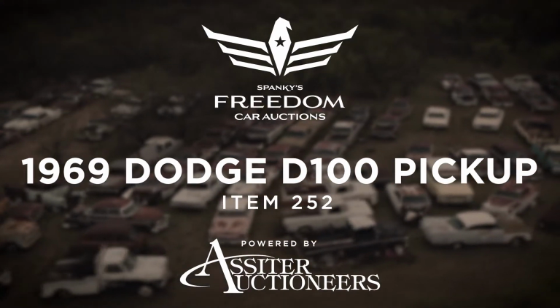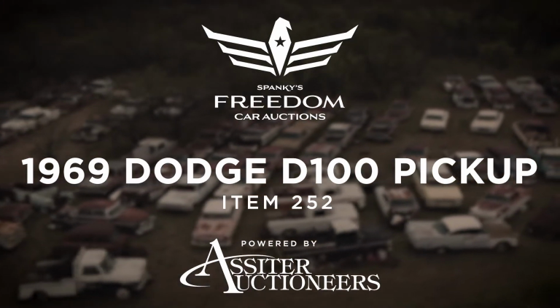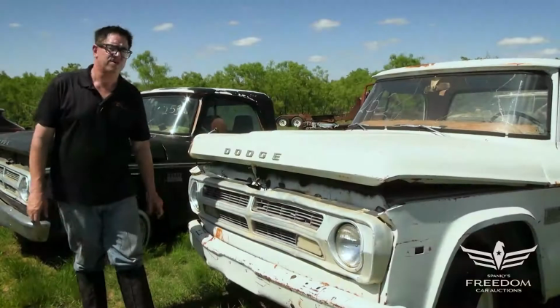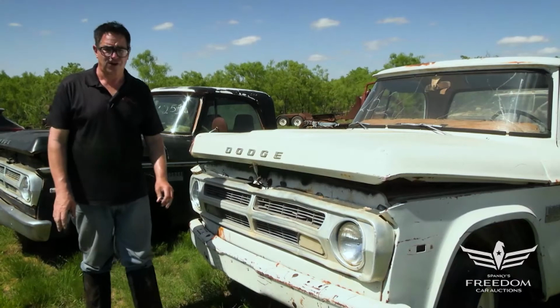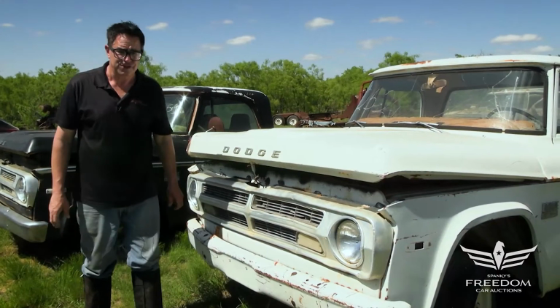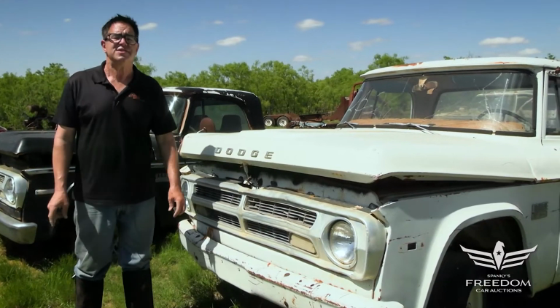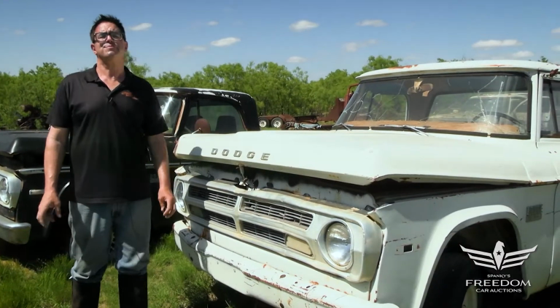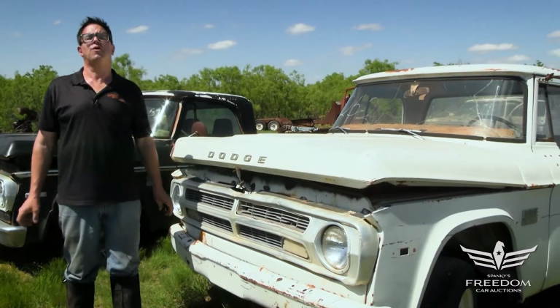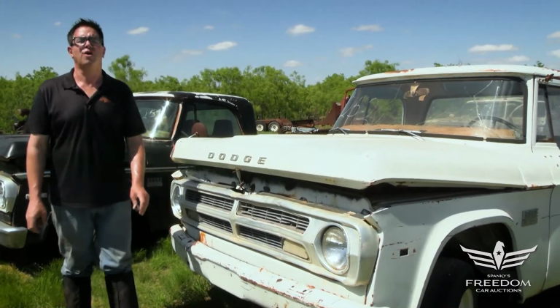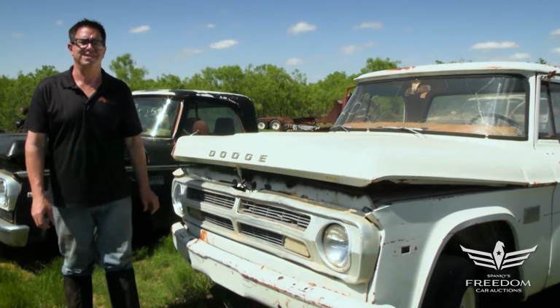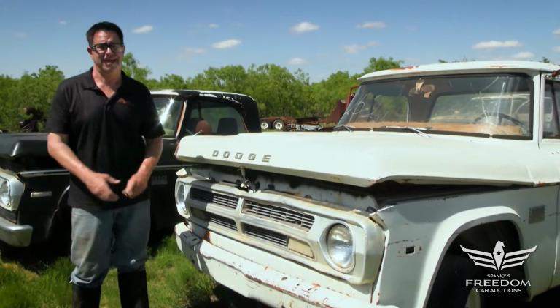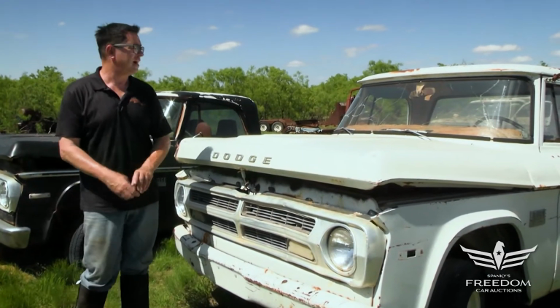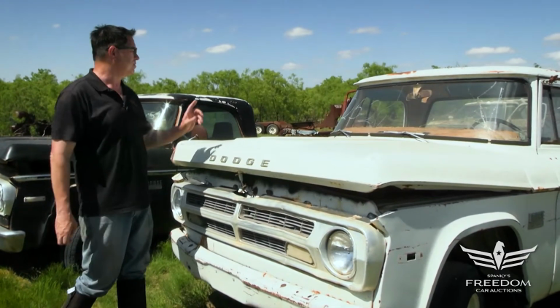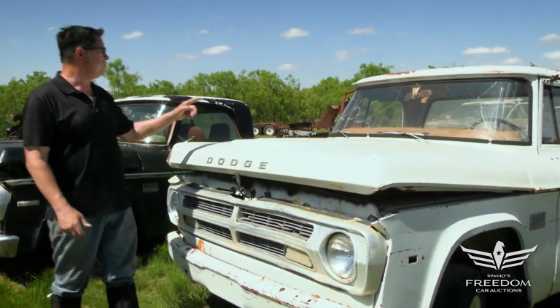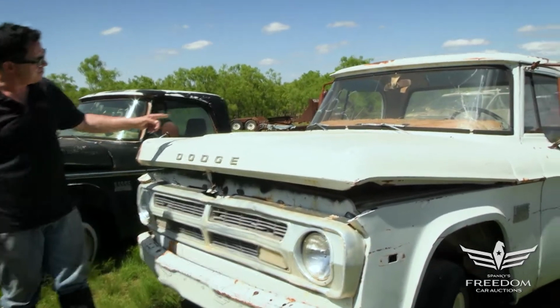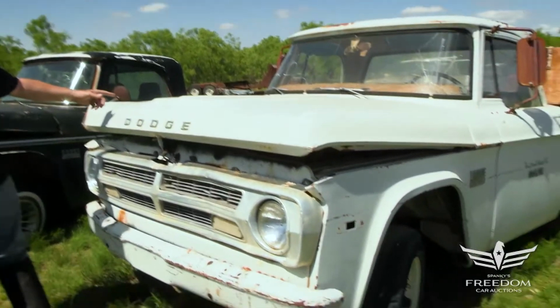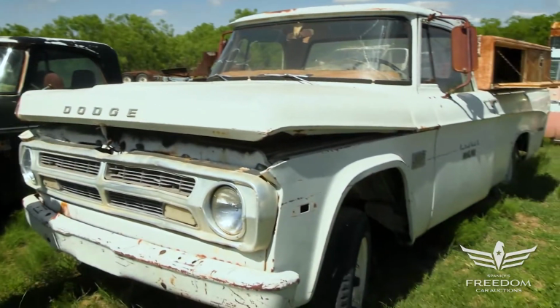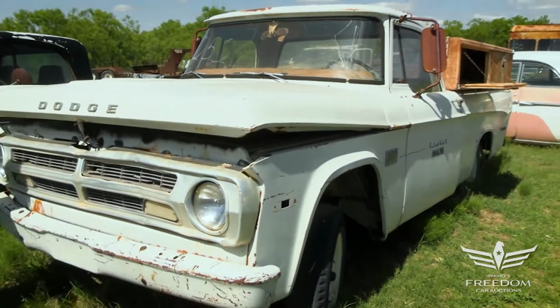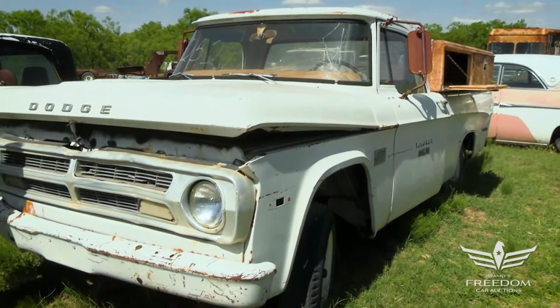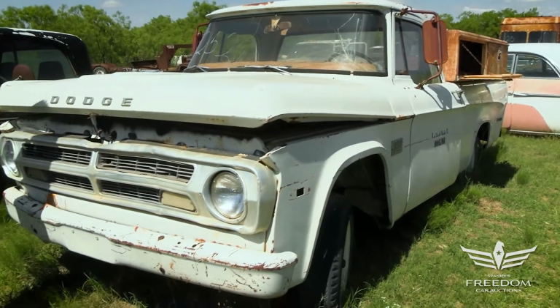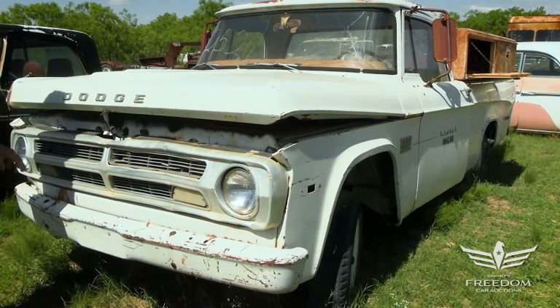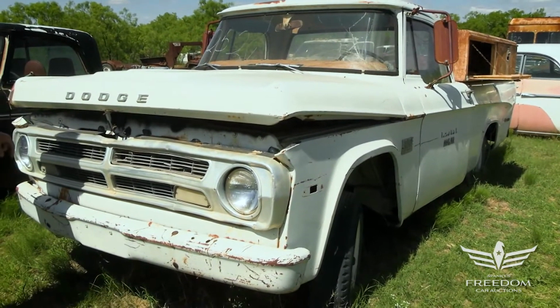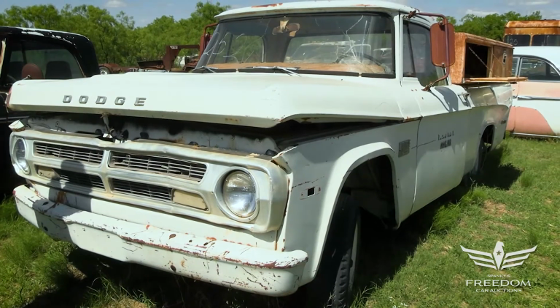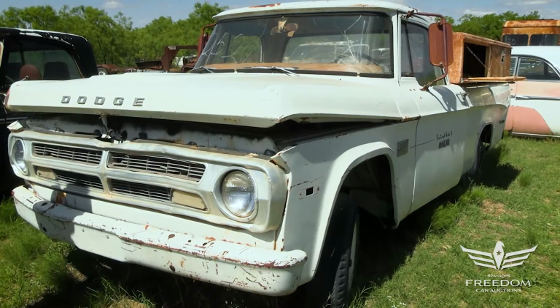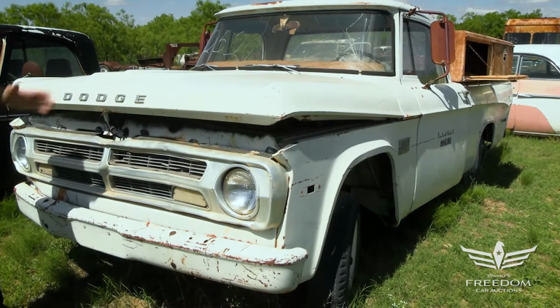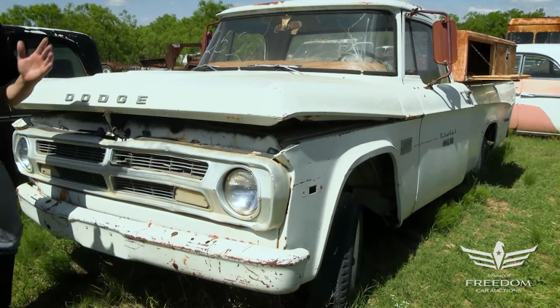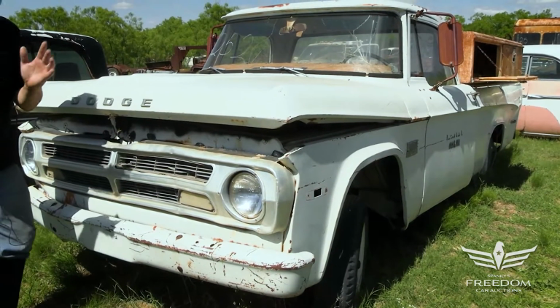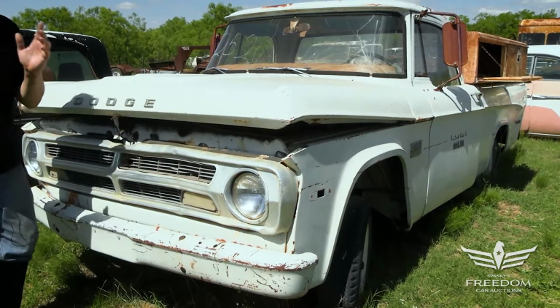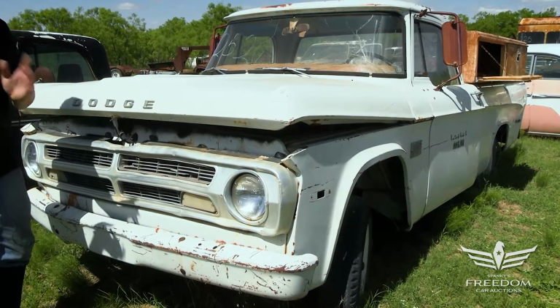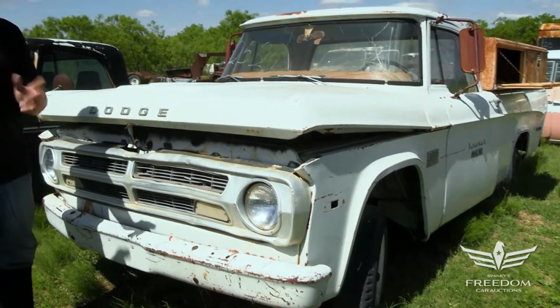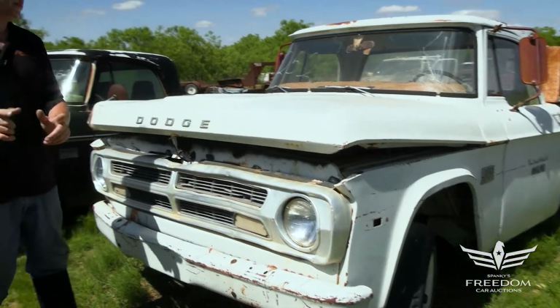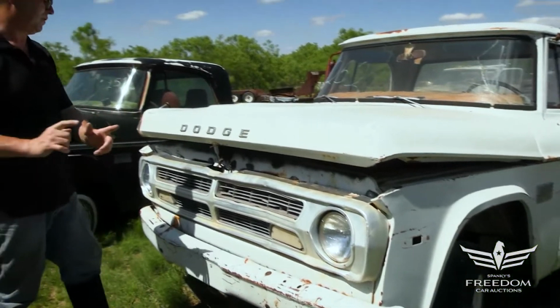Steve Mignone here for Astrid Auctioneer's Great Texas Mopar Horde auction event with item number 252, a 1969 Dodge D100 shortbed two-wheel drive half-ton pickup truck.